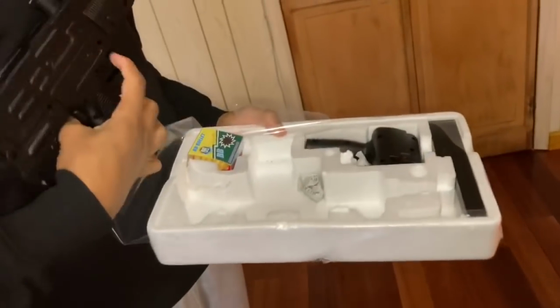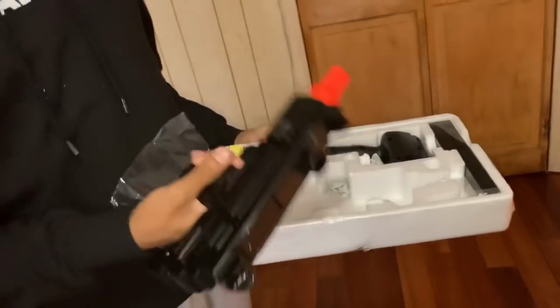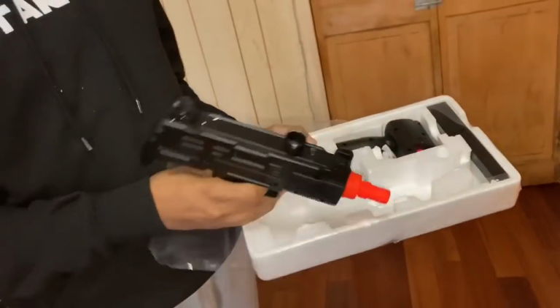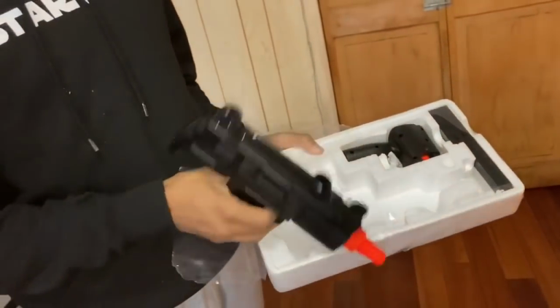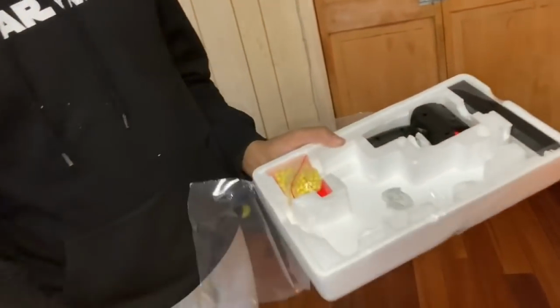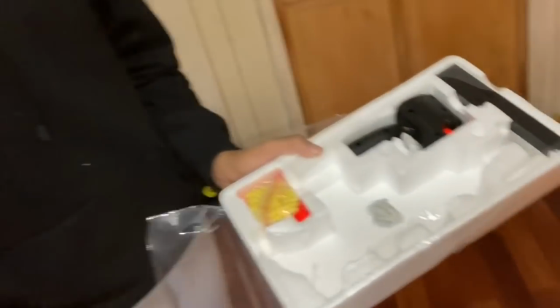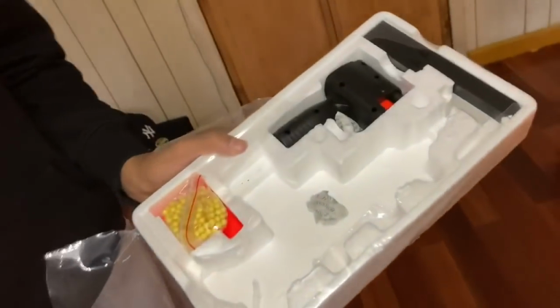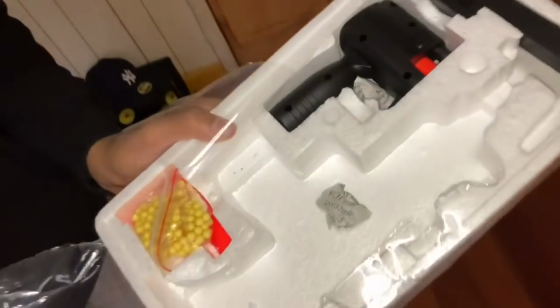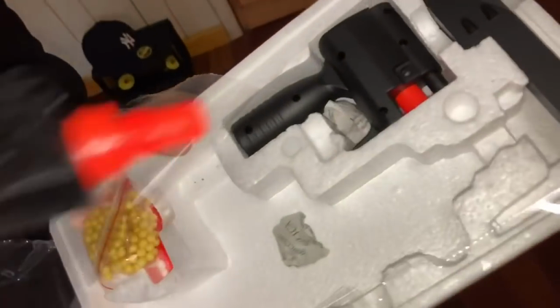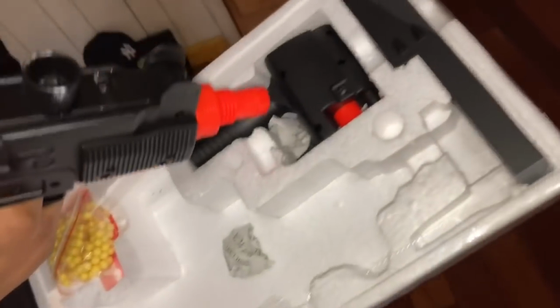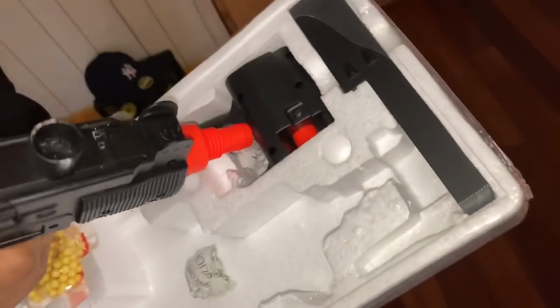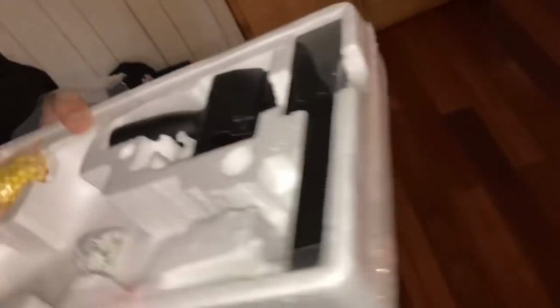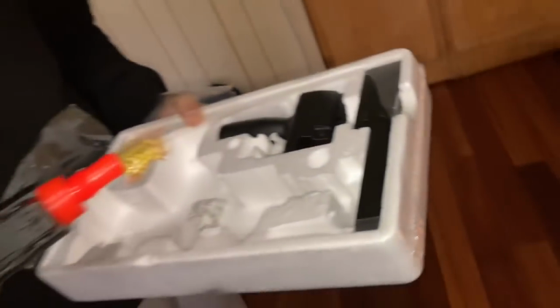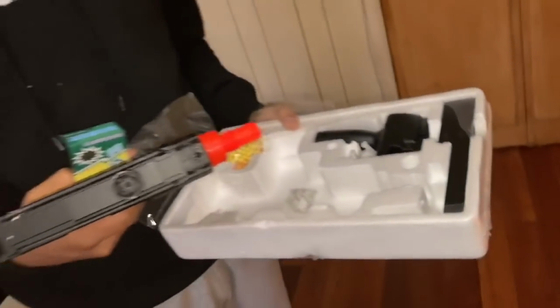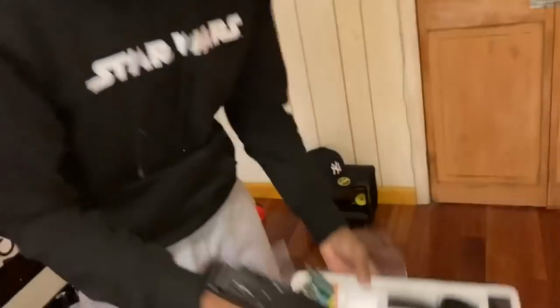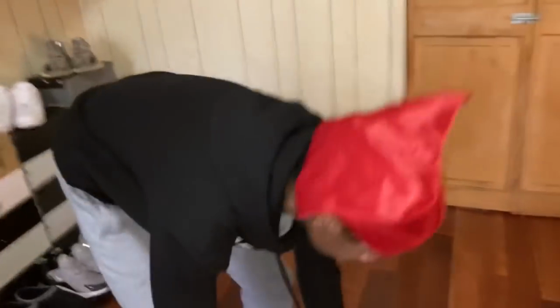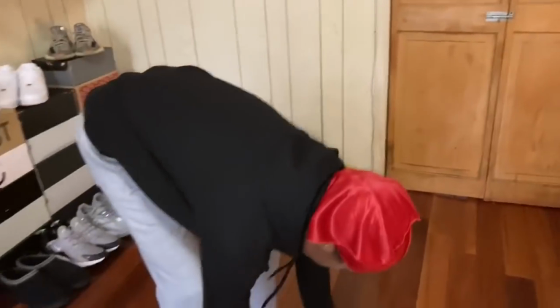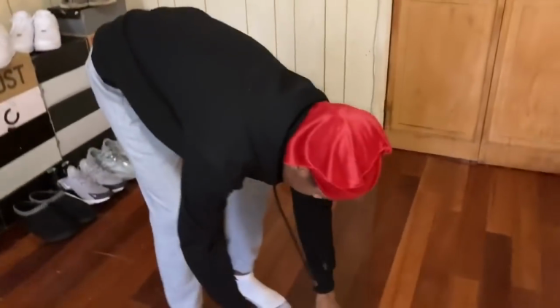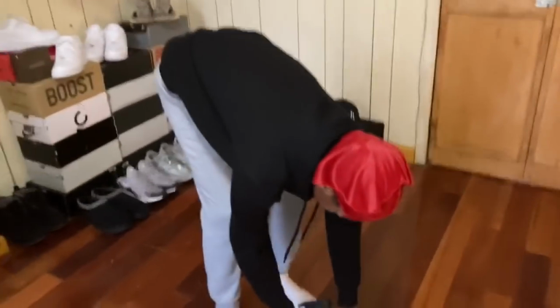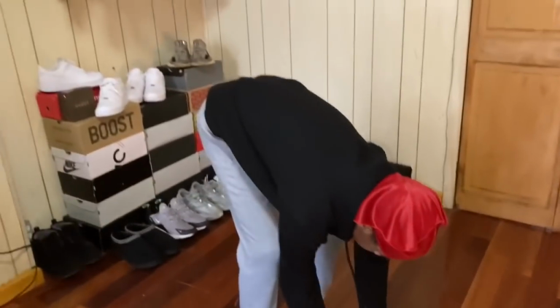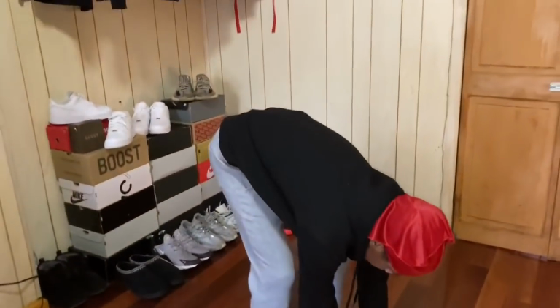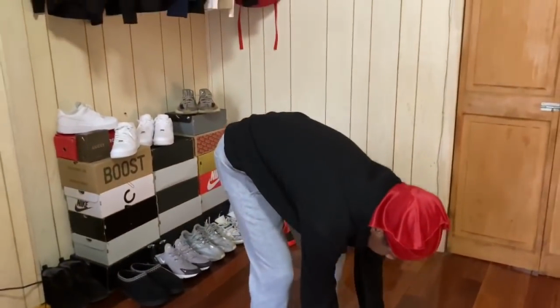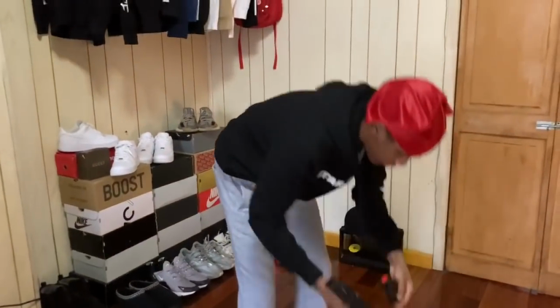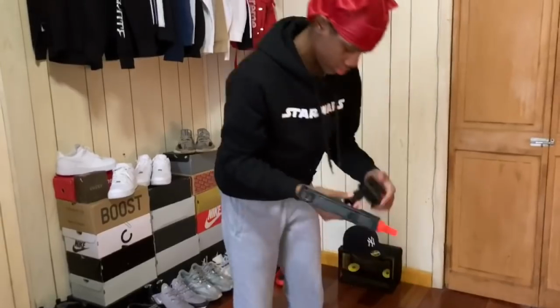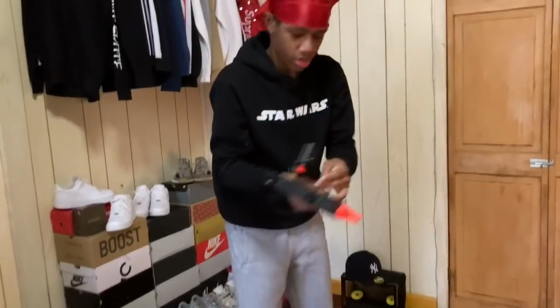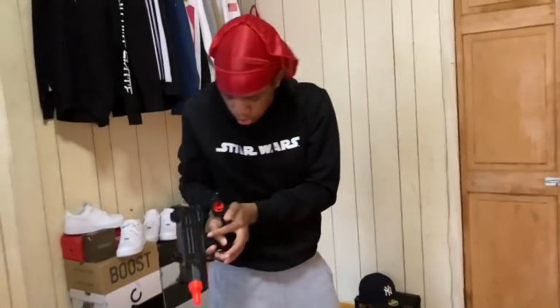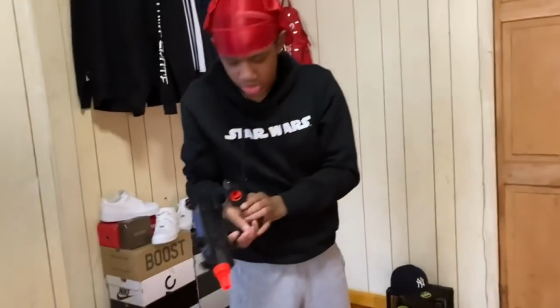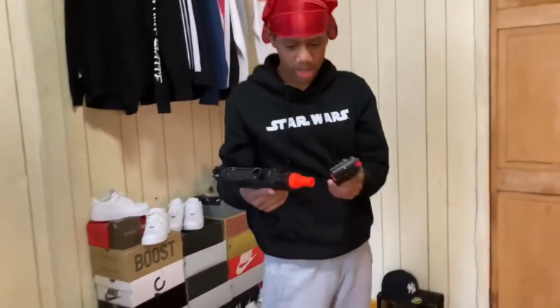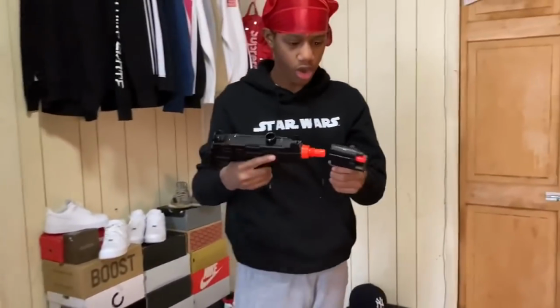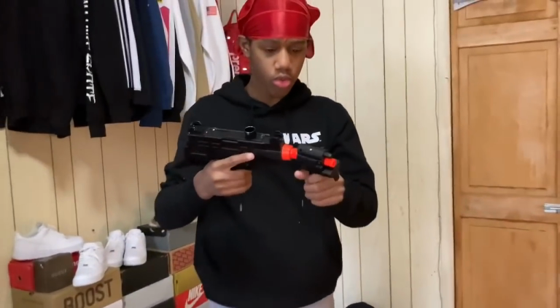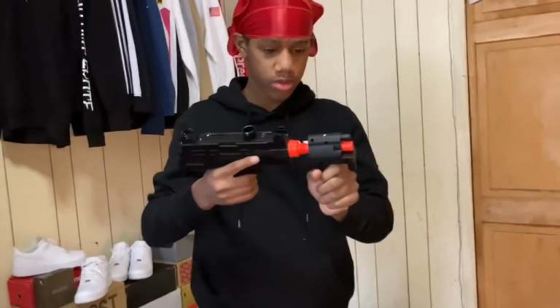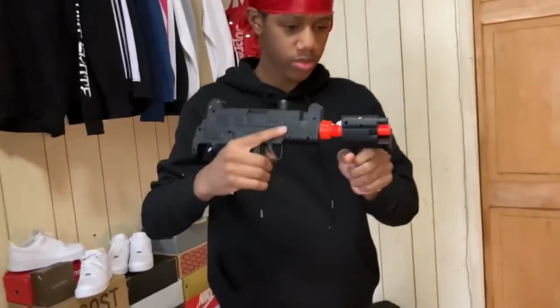You got this whole bunch of BBs — and I guess that's for the front. That's for — oh, I almost dropped it.